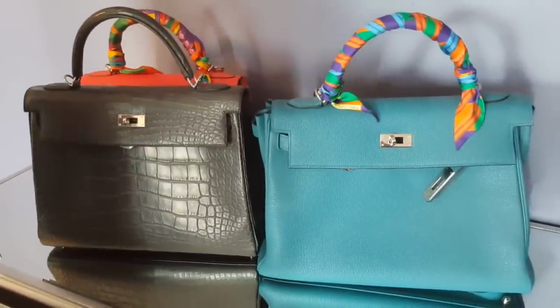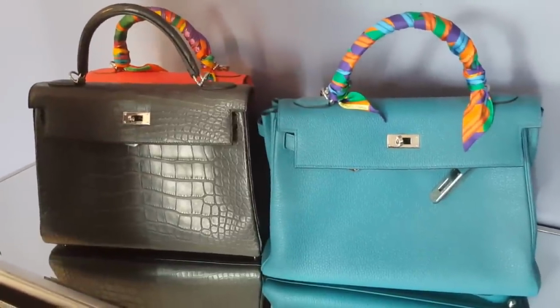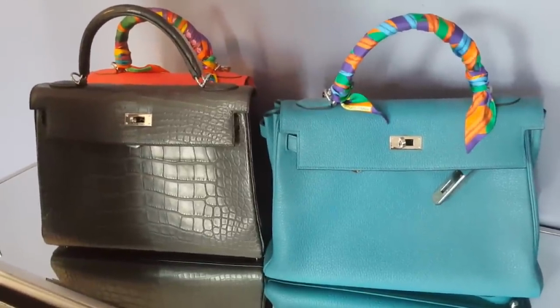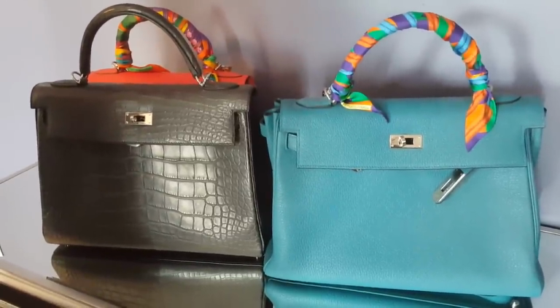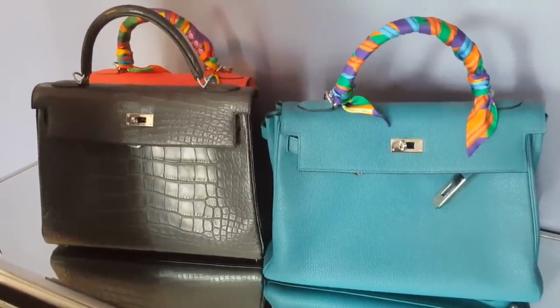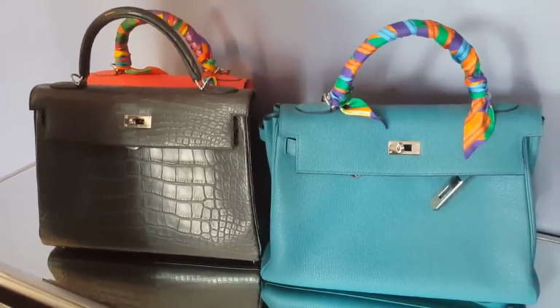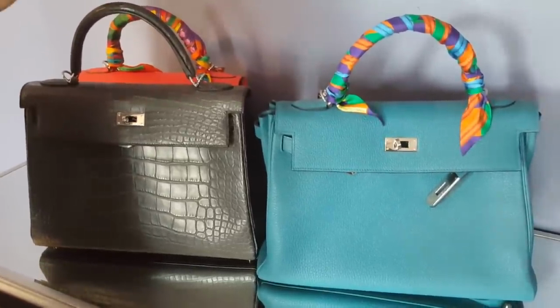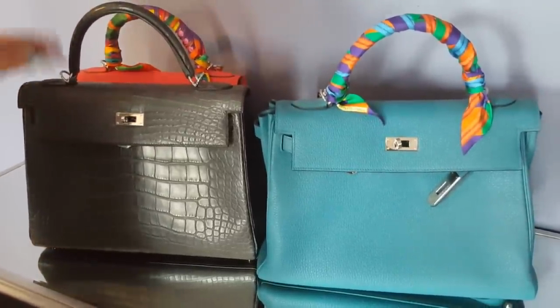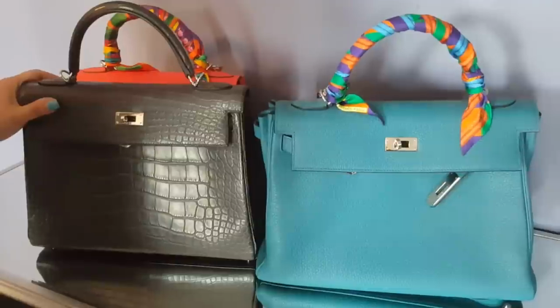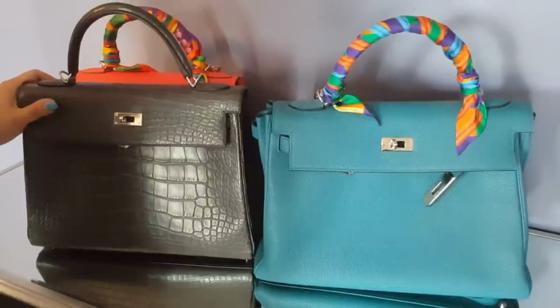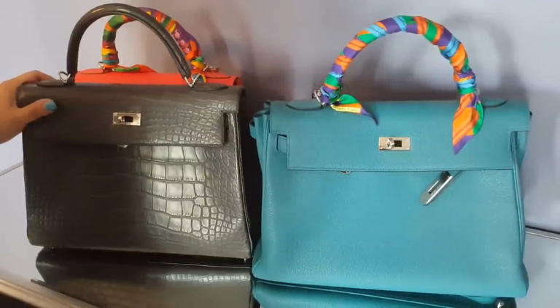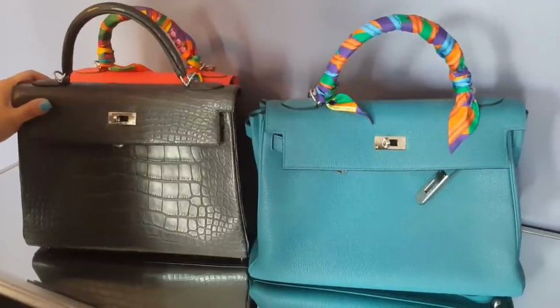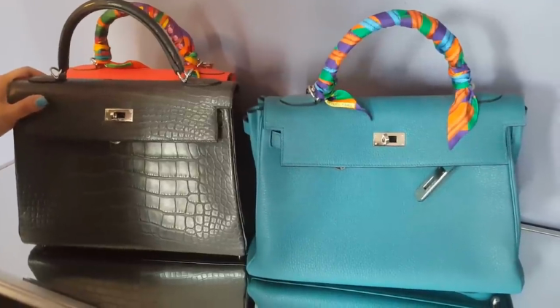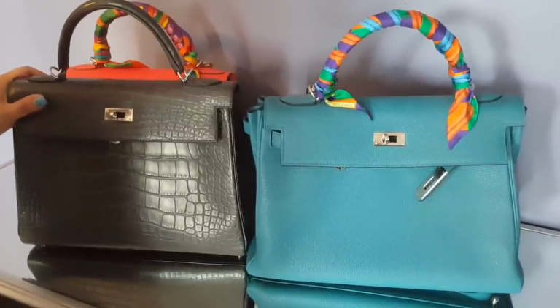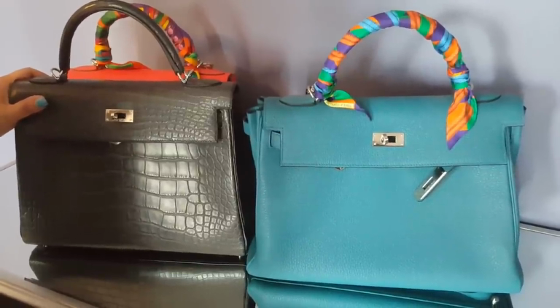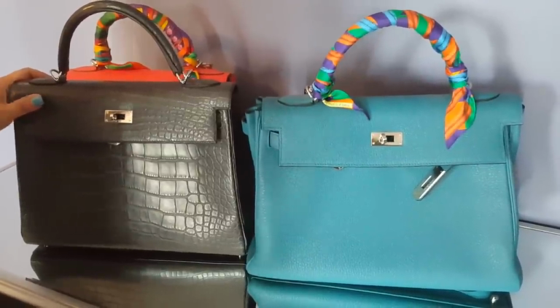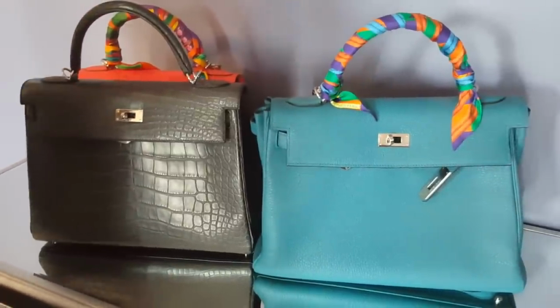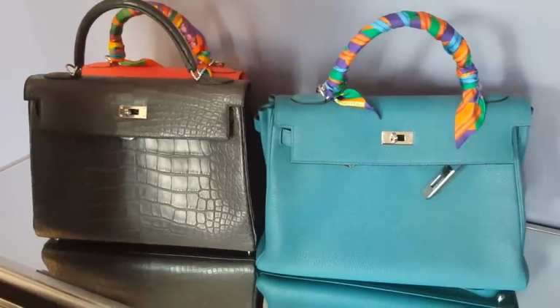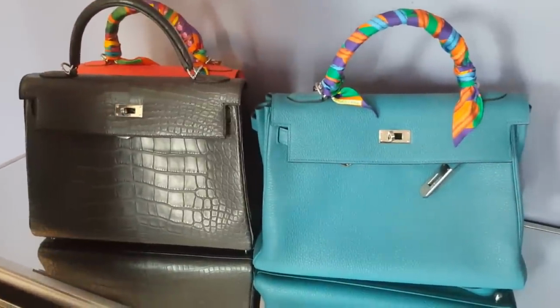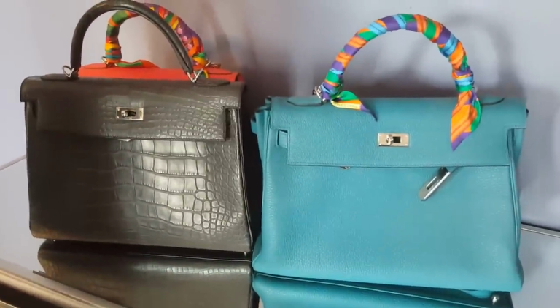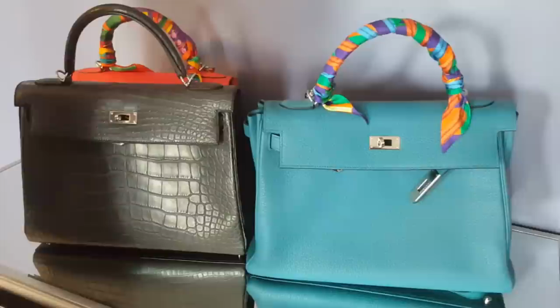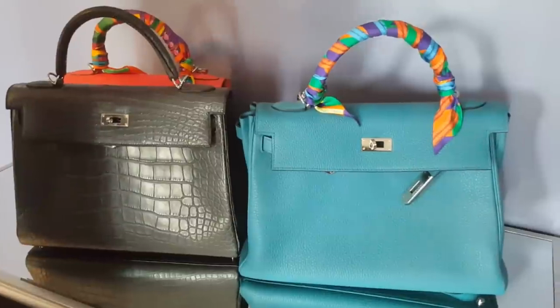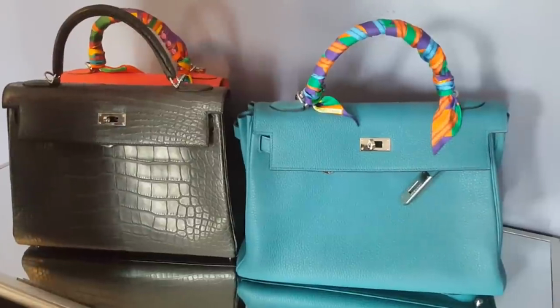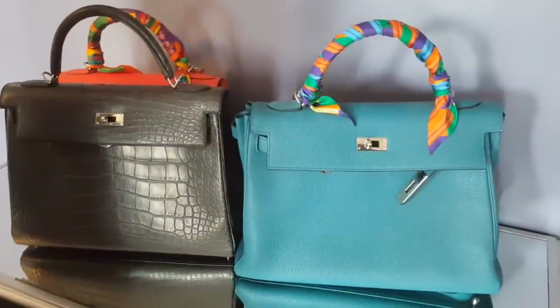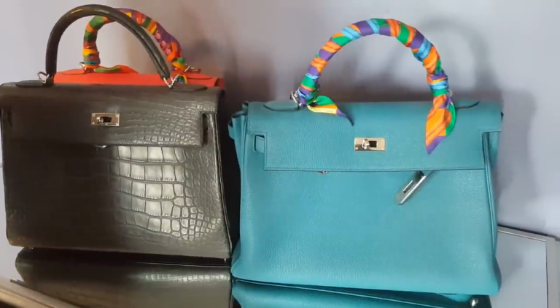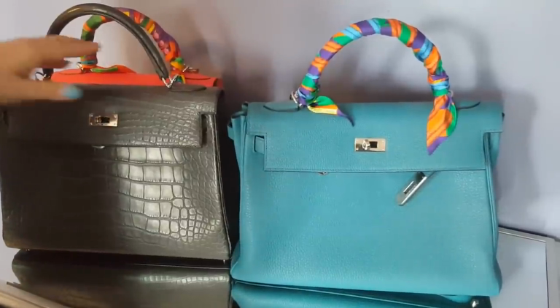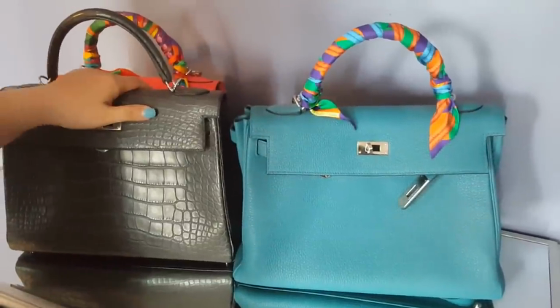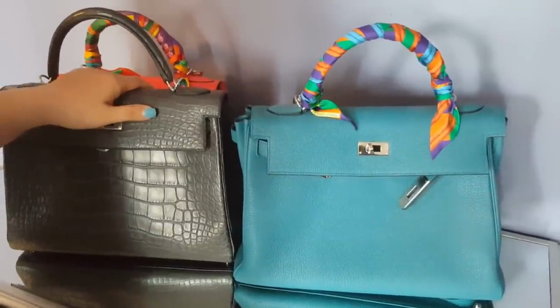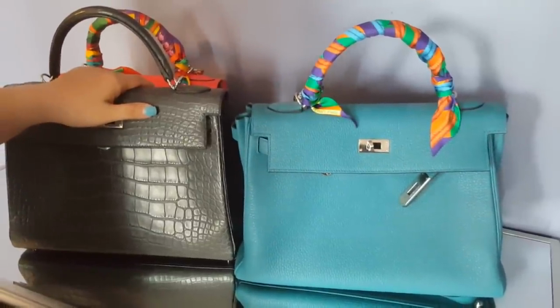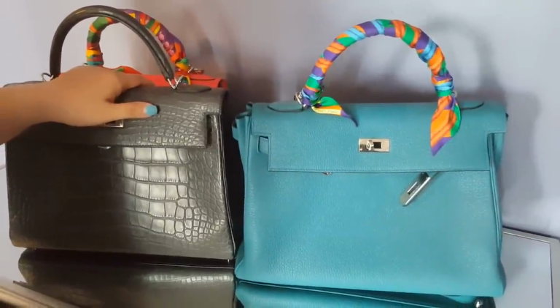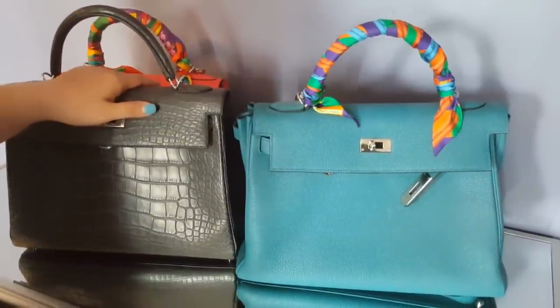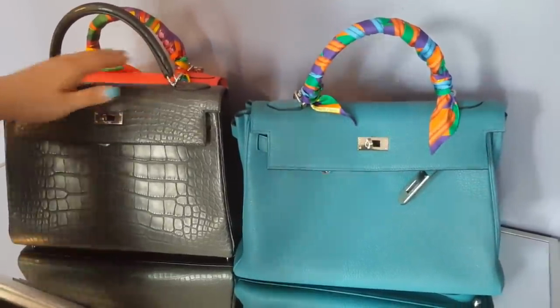Later I will do more videos with more varieties of bags. This is the Kelly so far. Thanks for stopping by today, have a good day, and I will have more videos coming up. Thank you, bye.